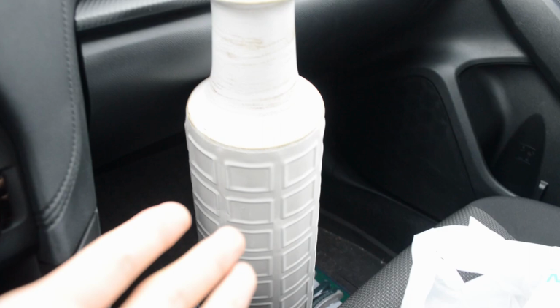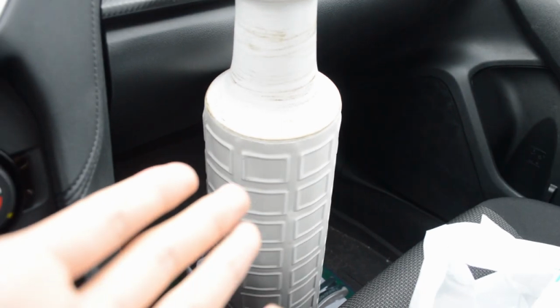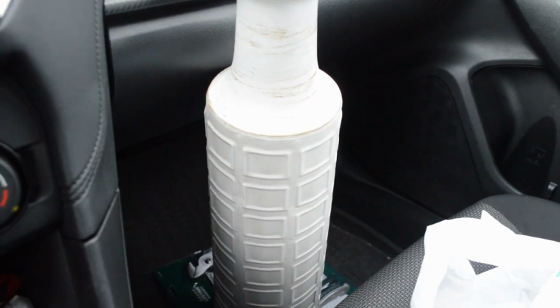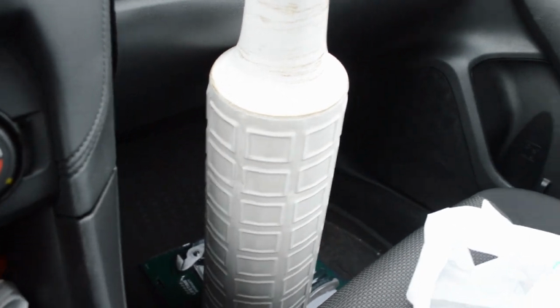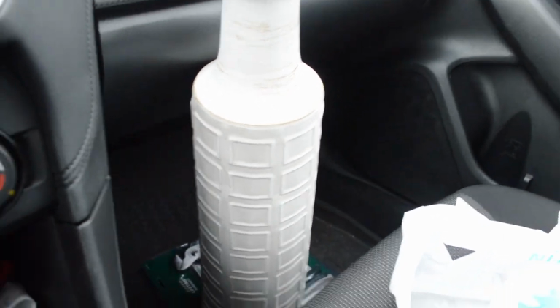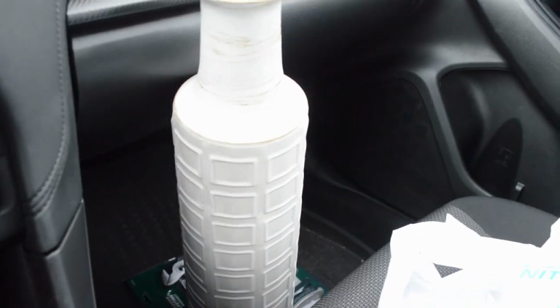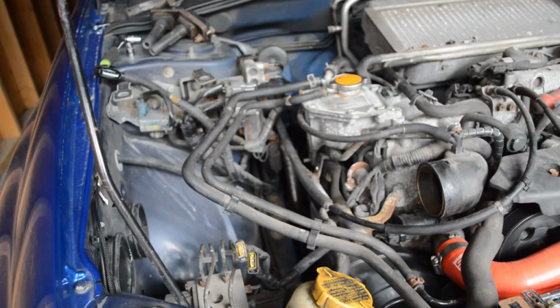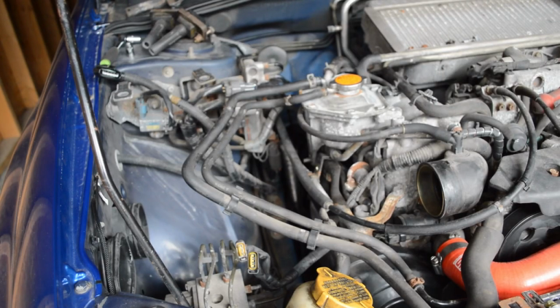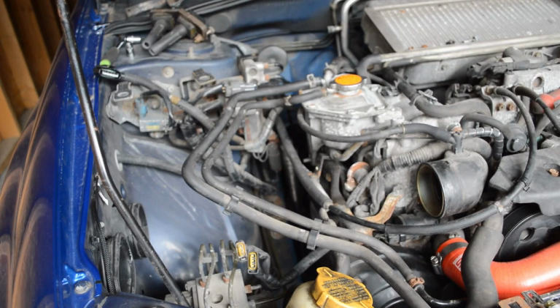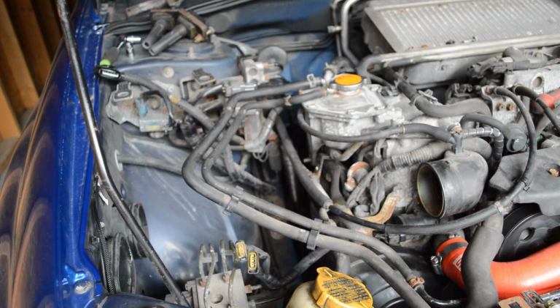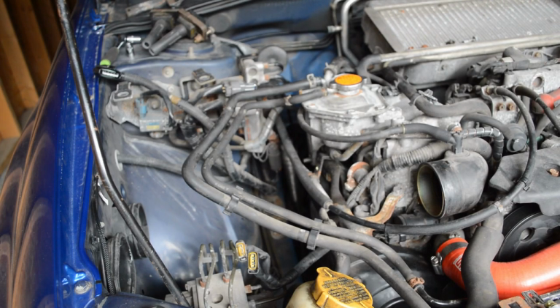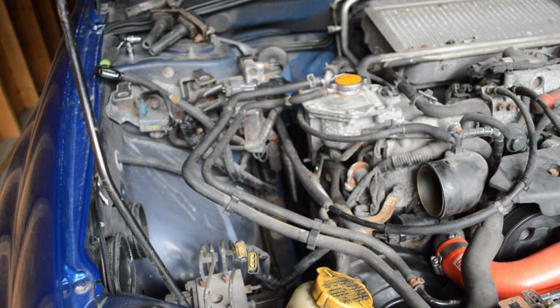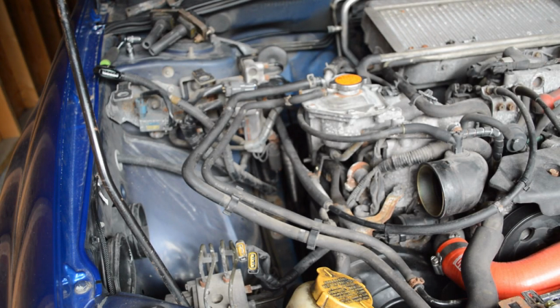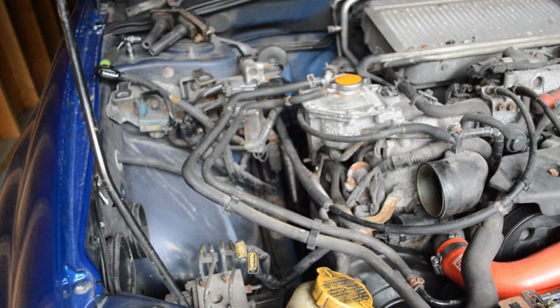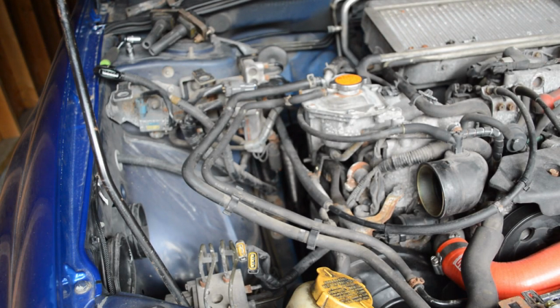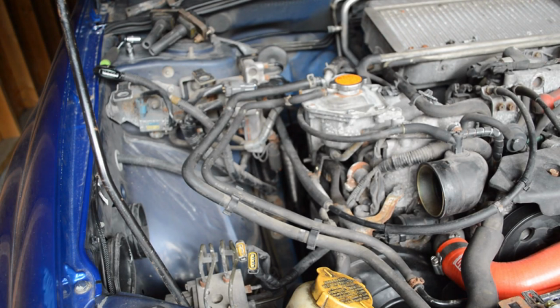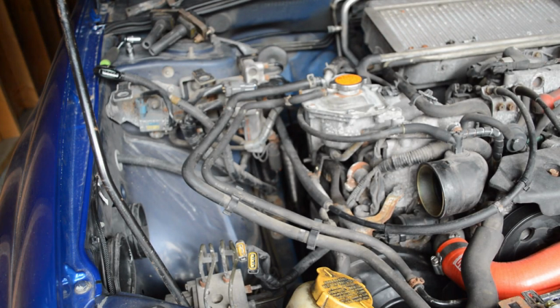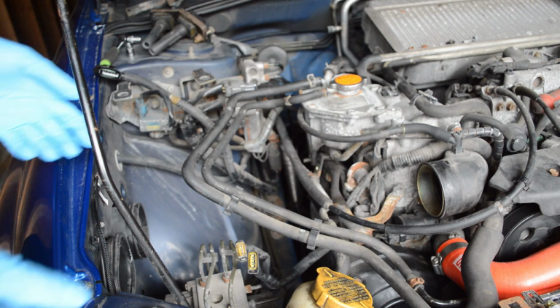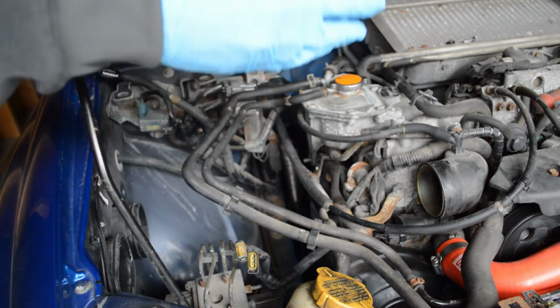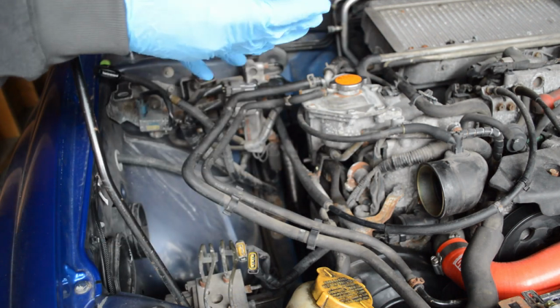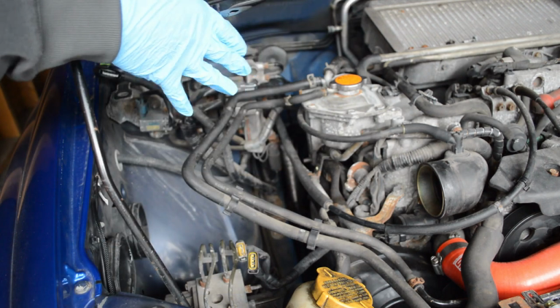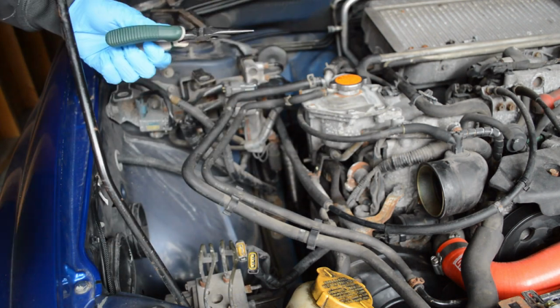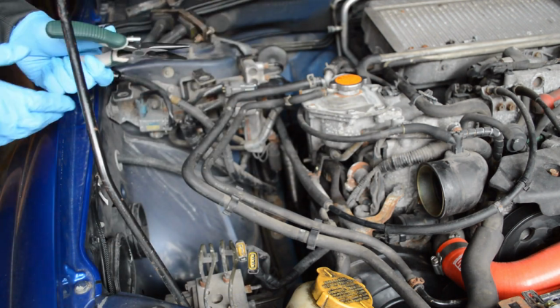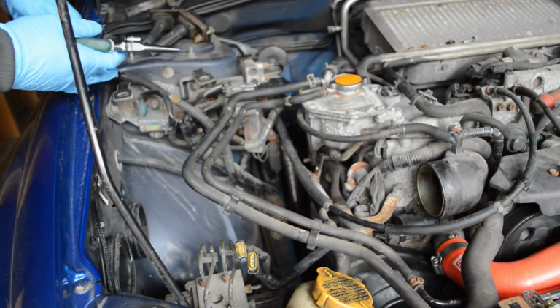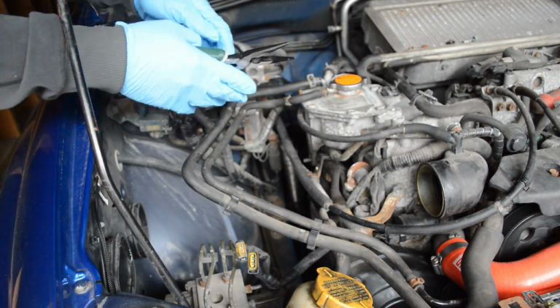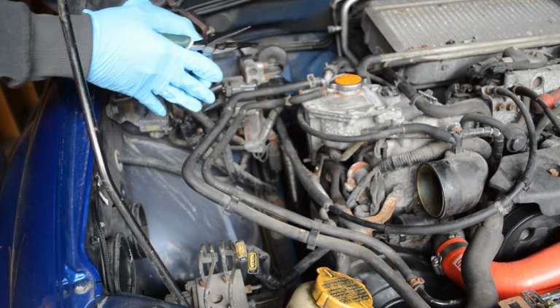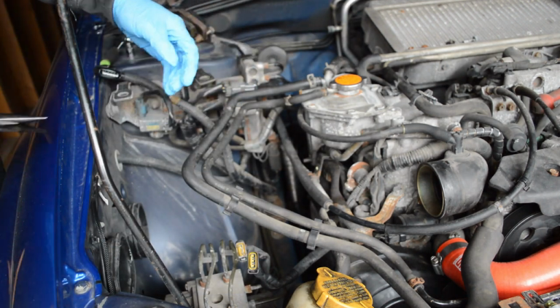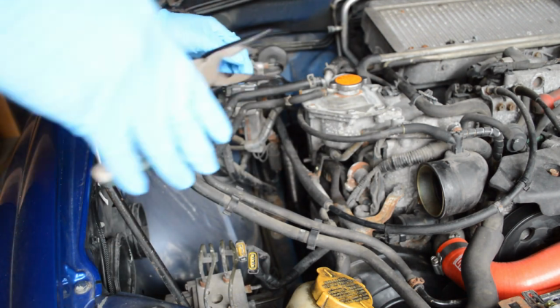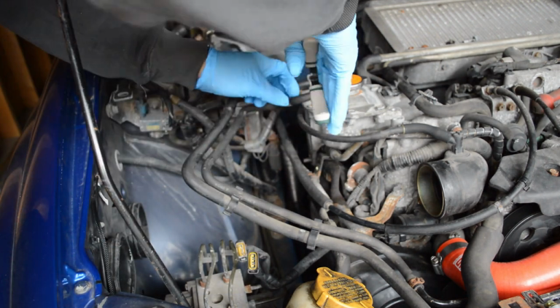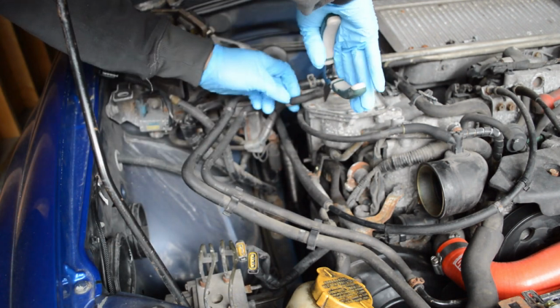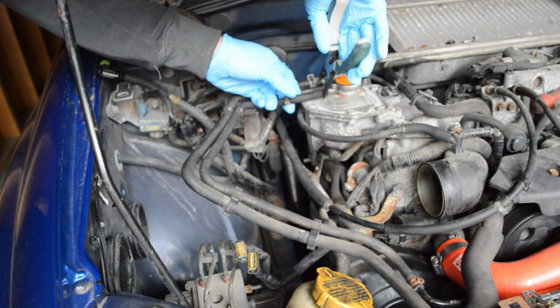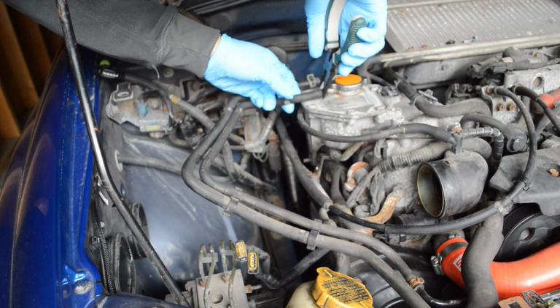Alright, we're back in the garage with gloves and pliers to help me out getting some parts off.